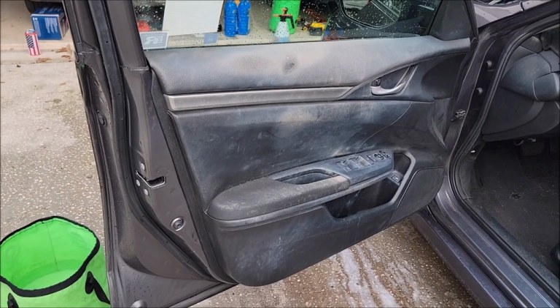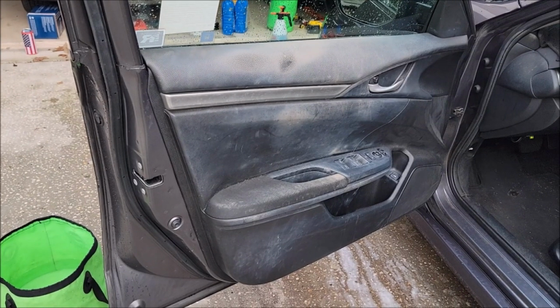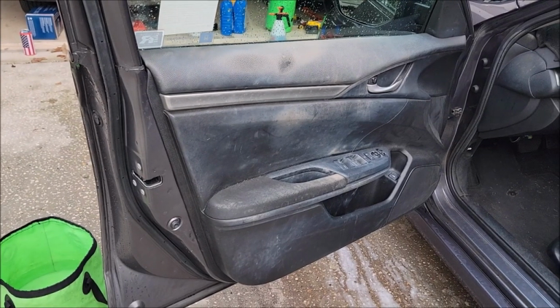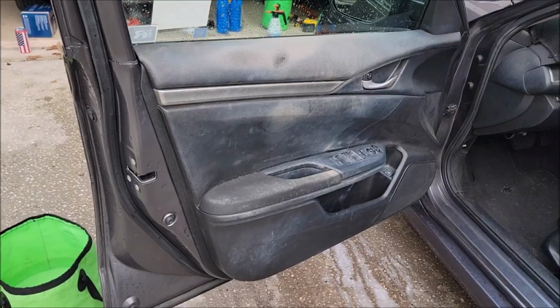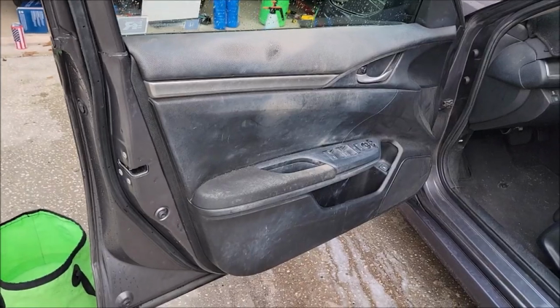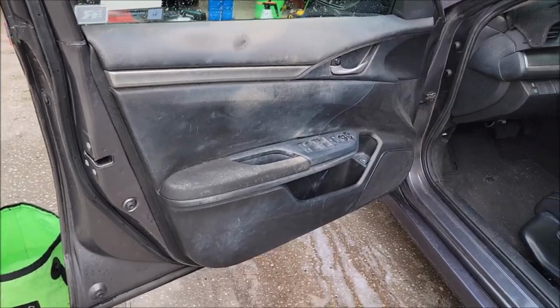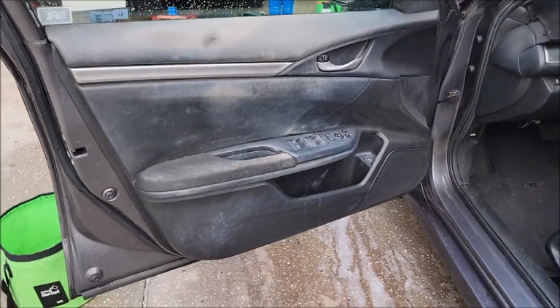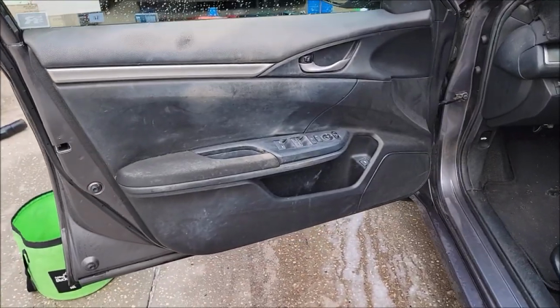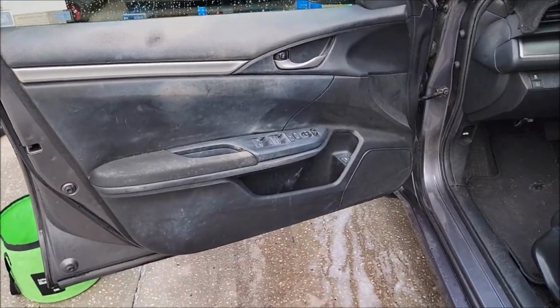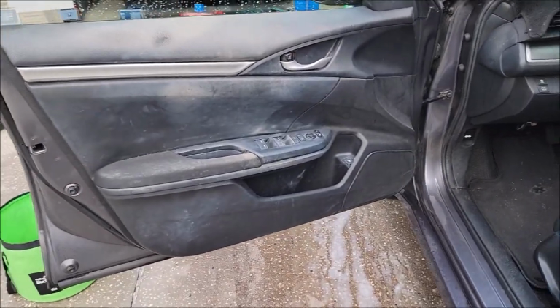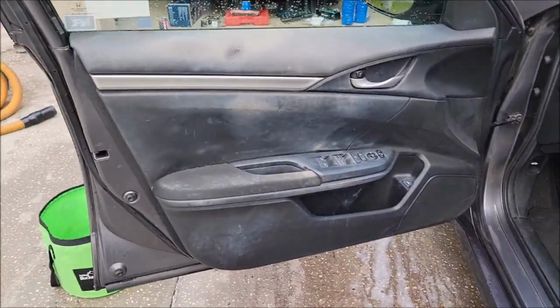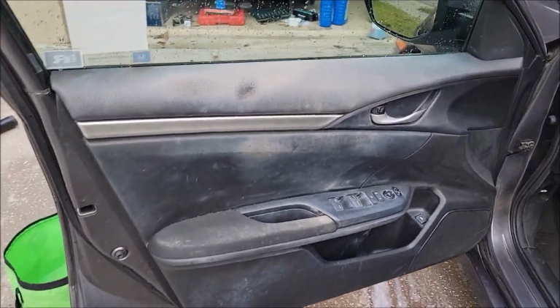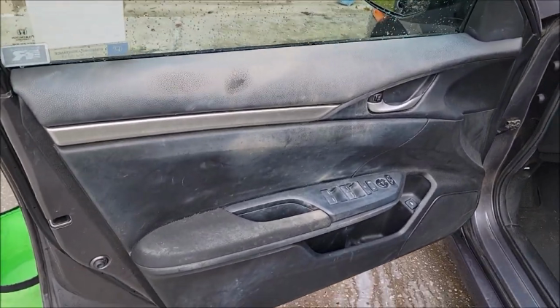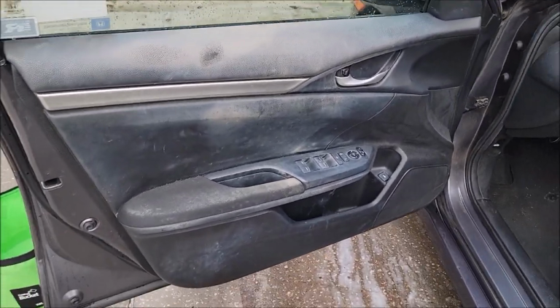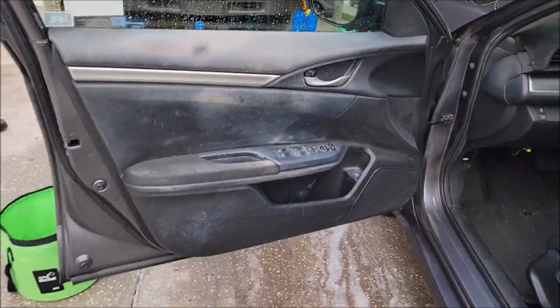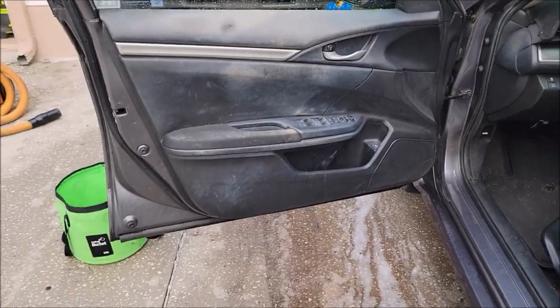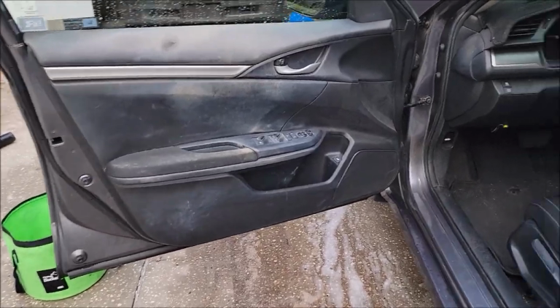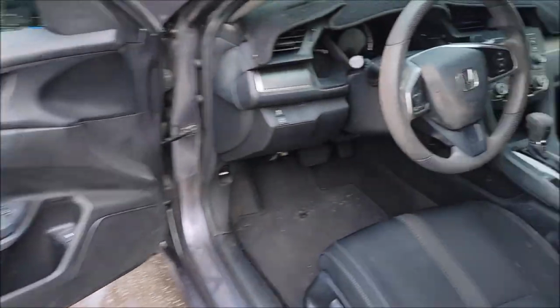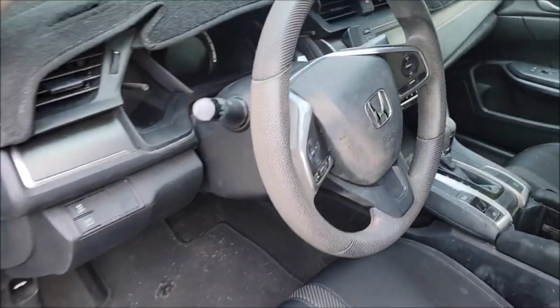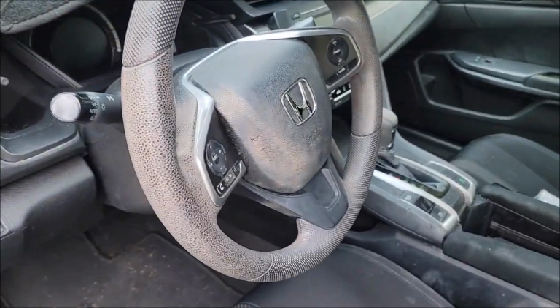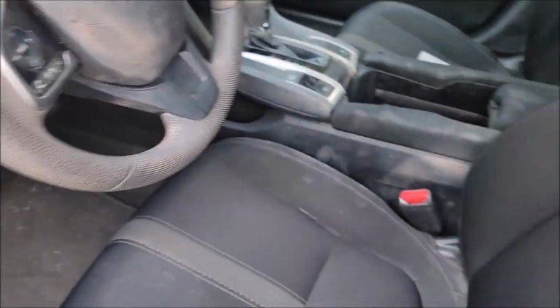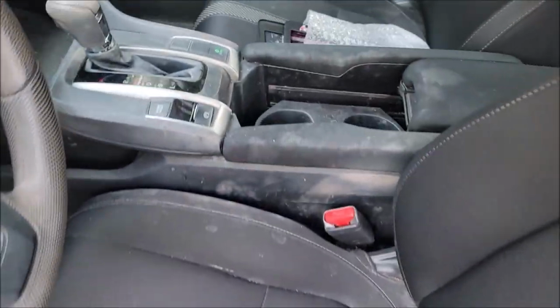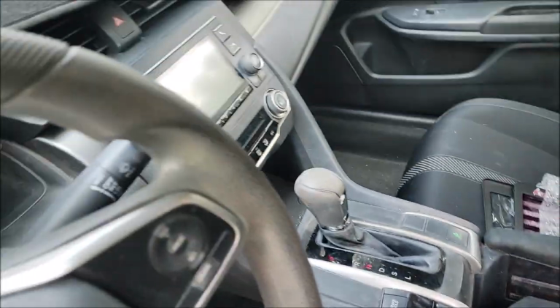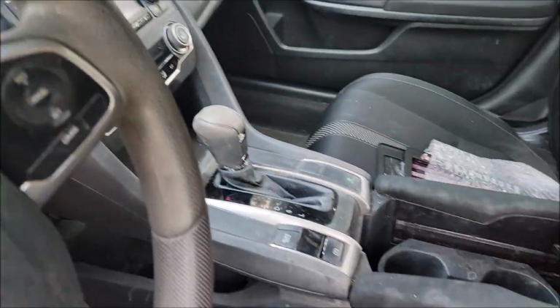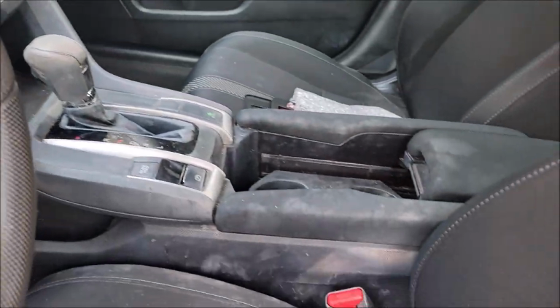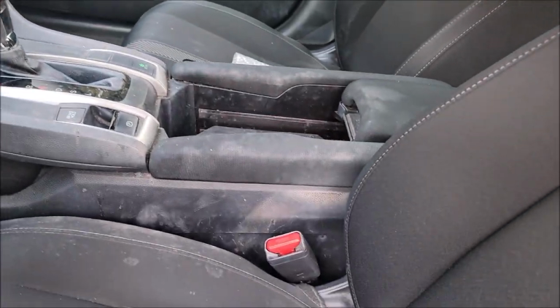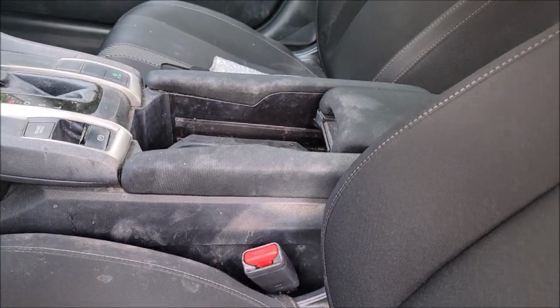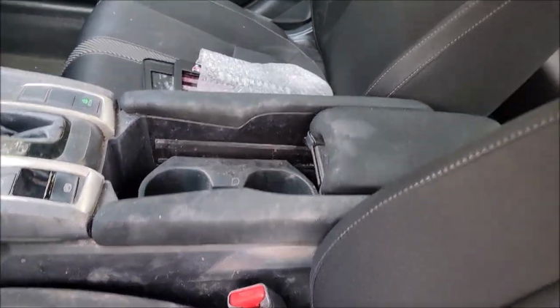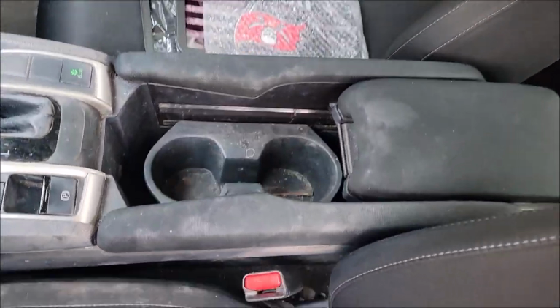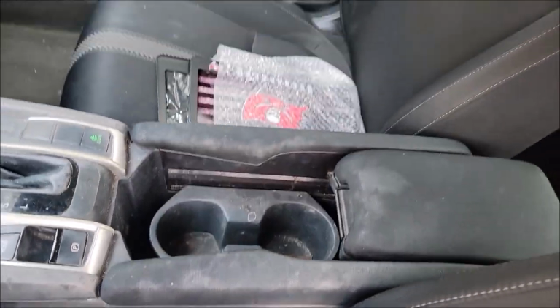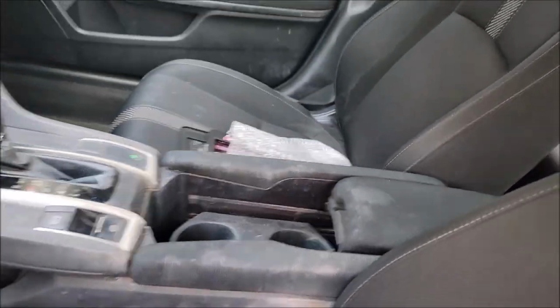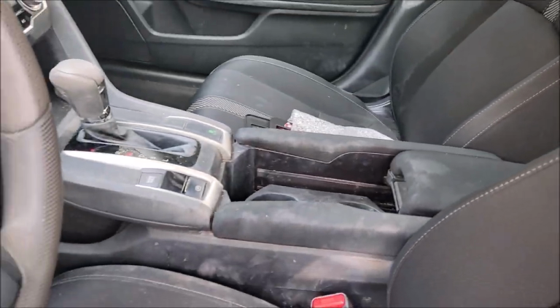Literally one of the nastiest interiors I have seen in a while. This is makeup everywhere — I mean, it is just everywhere. How does this even happen?